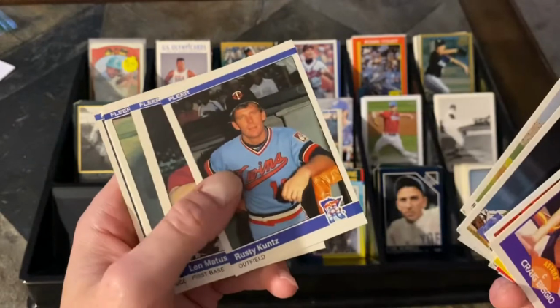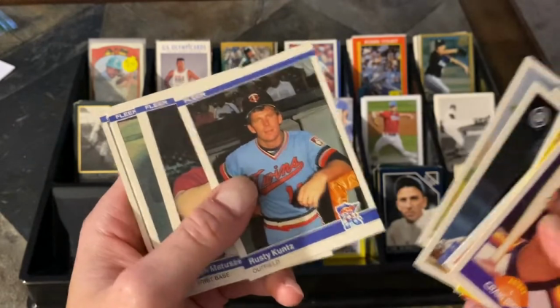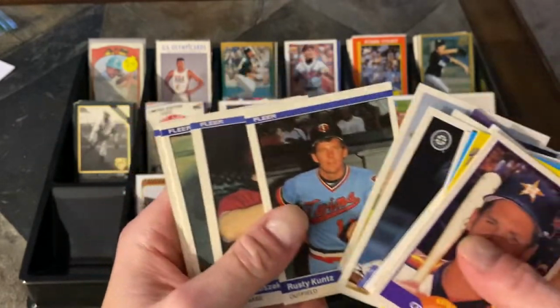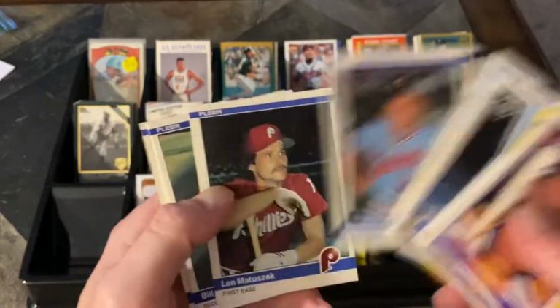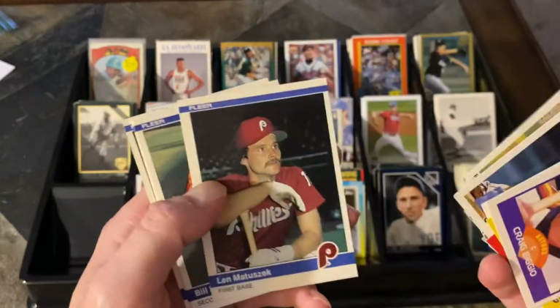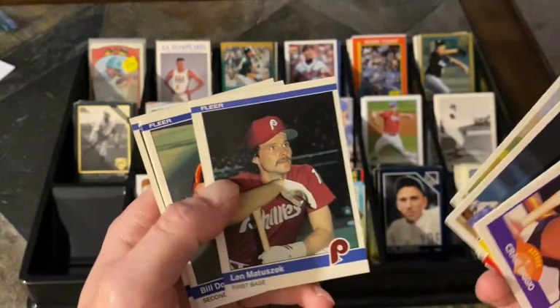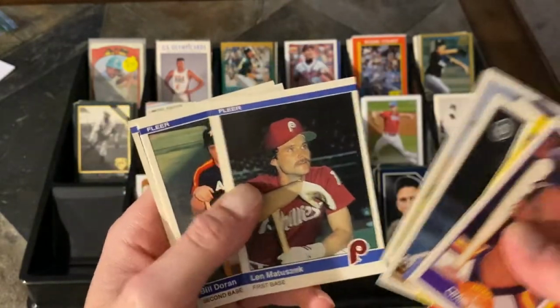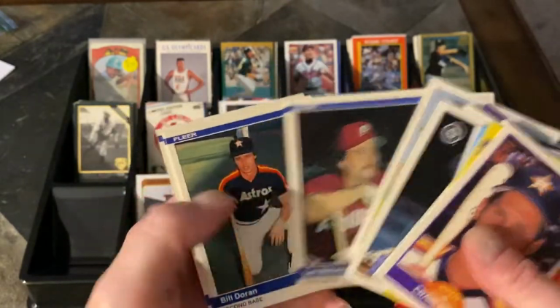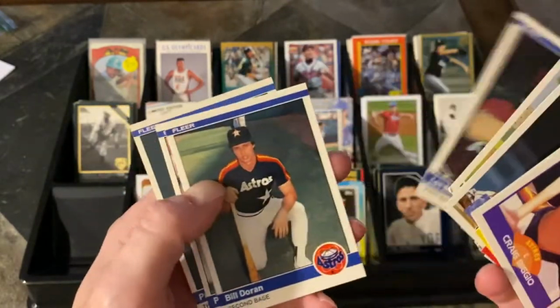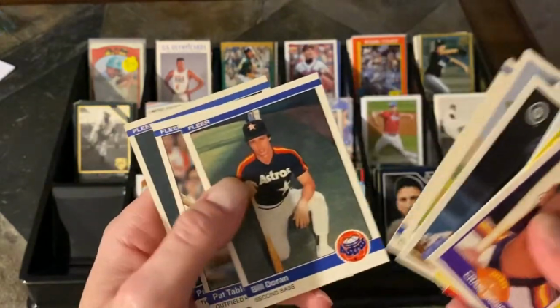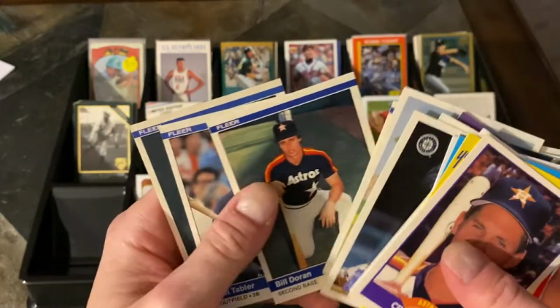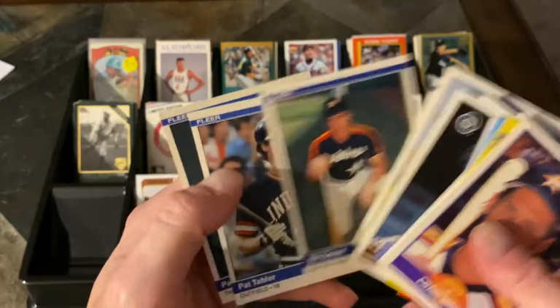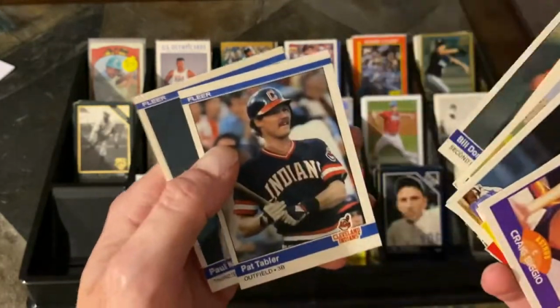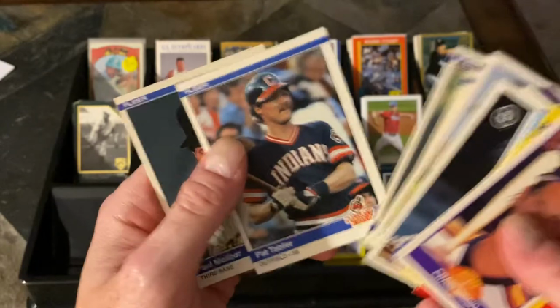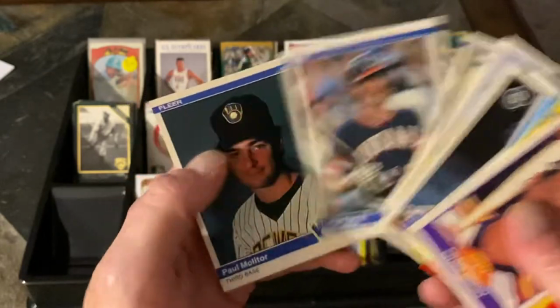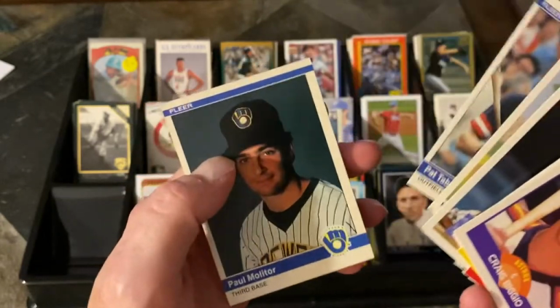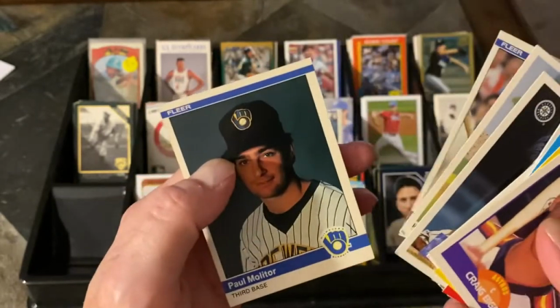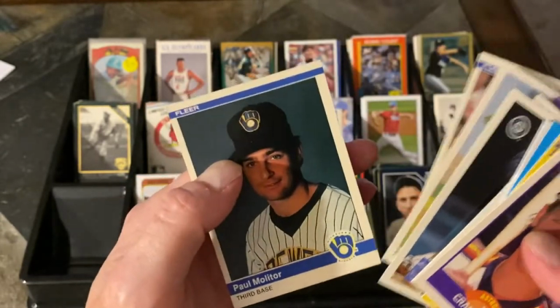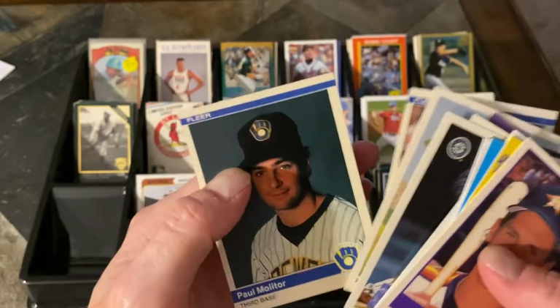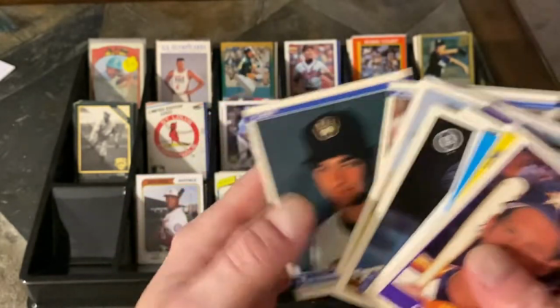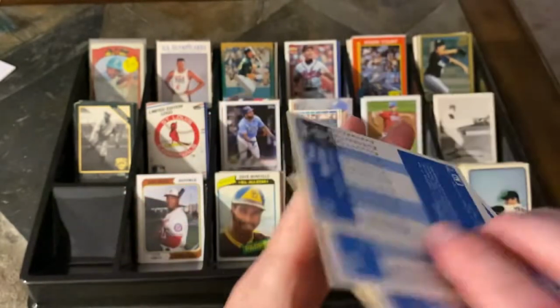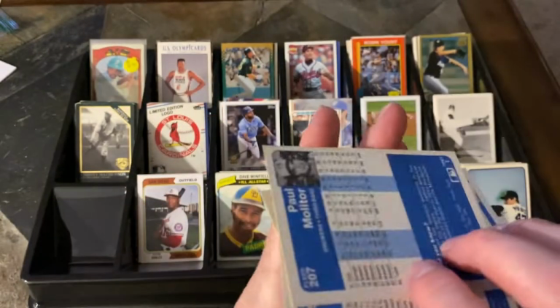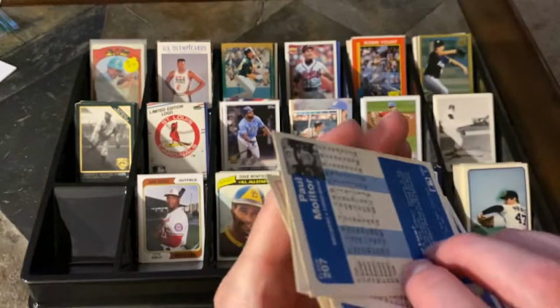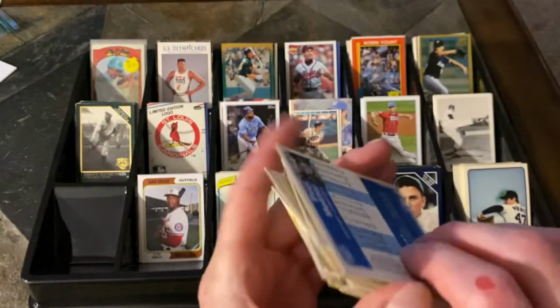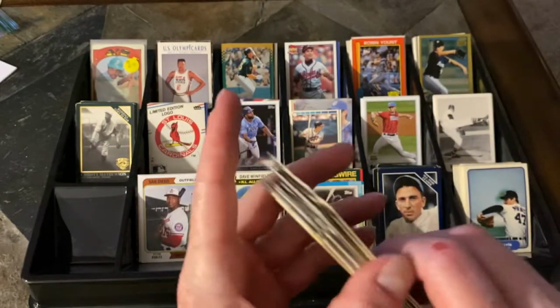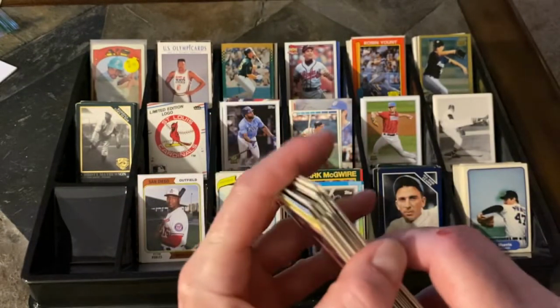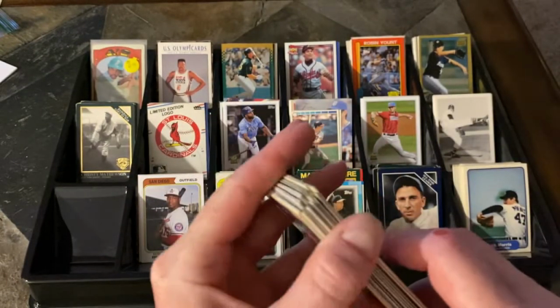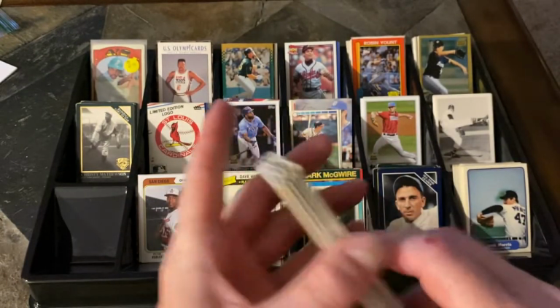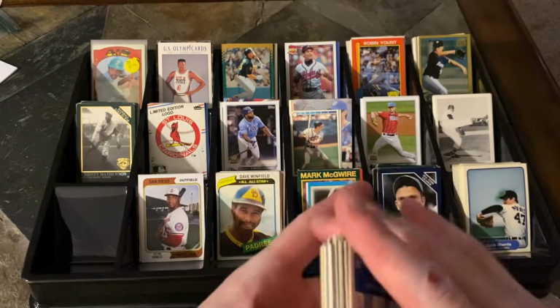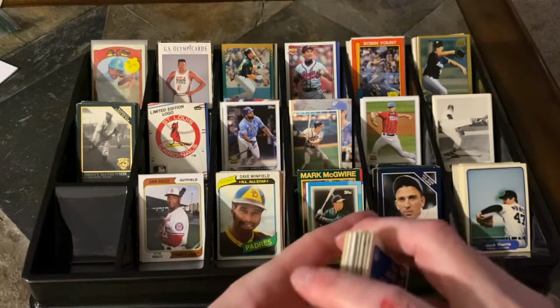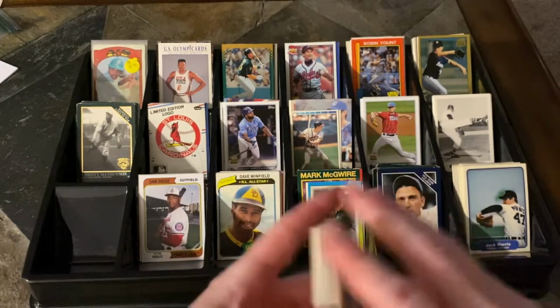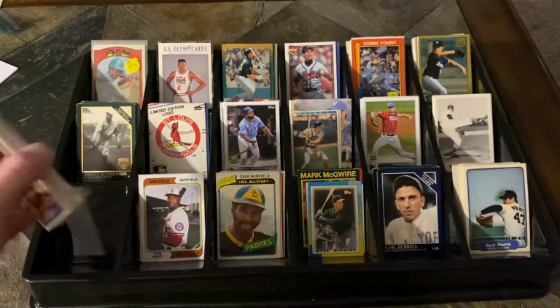Rusty Staub — giggity. Matuzak's a local guy, Bill Doran's a local guy, Pat Tabler's a local guy, and a Paul Marder — nice to pick up. Those are all 84 Fleer, and they're sharp, man. They look great, like they just came out of the box.